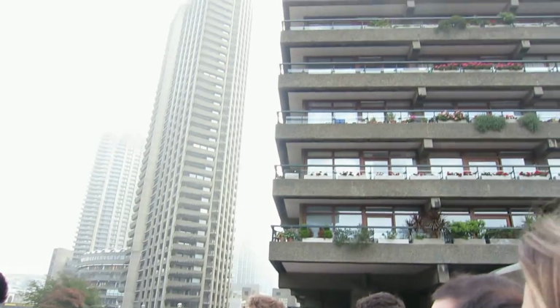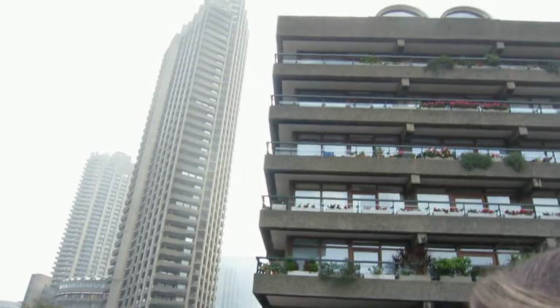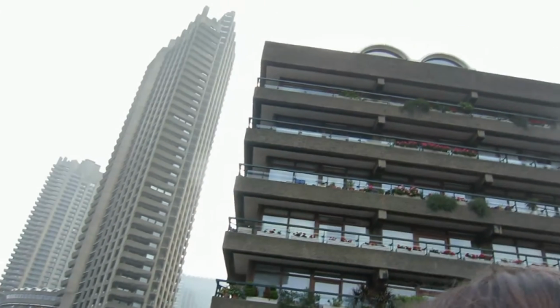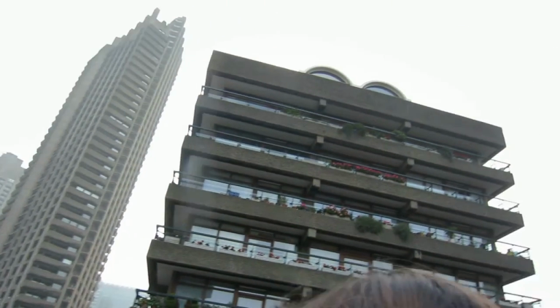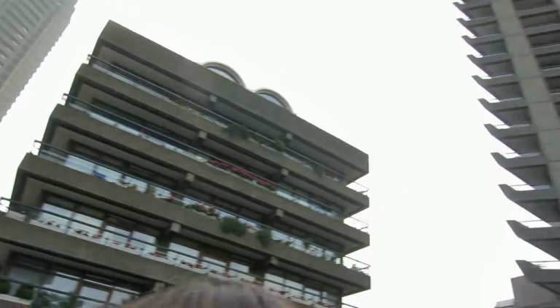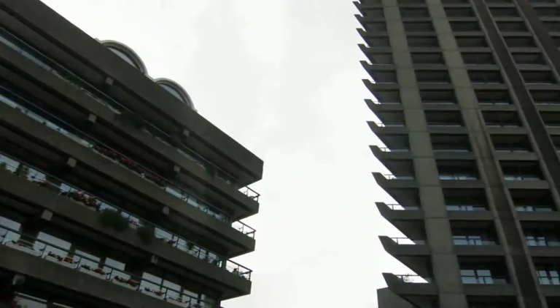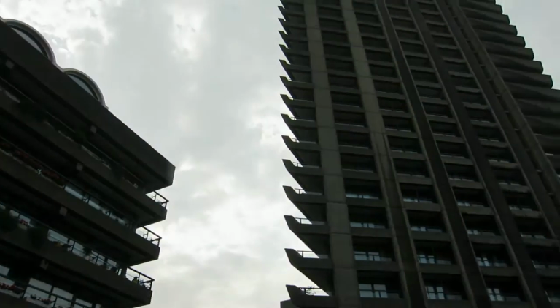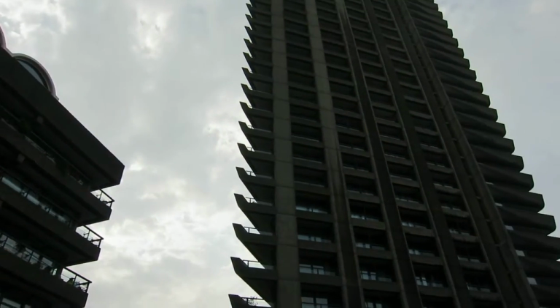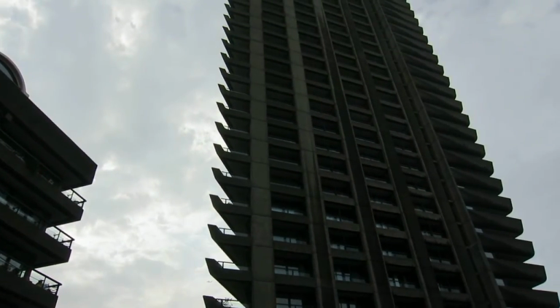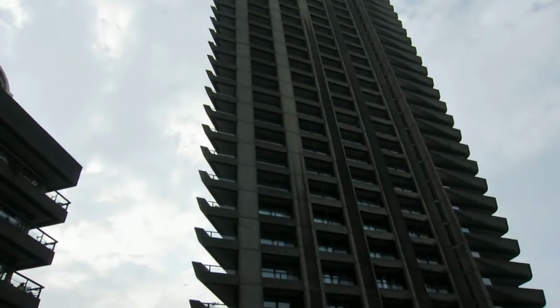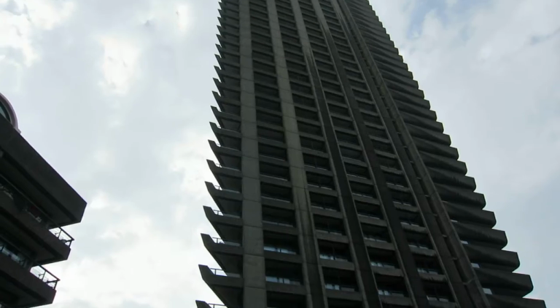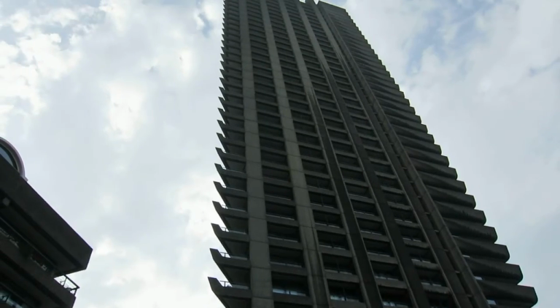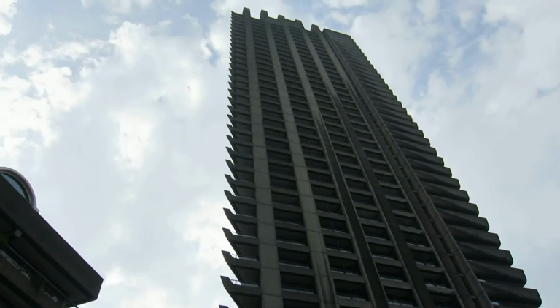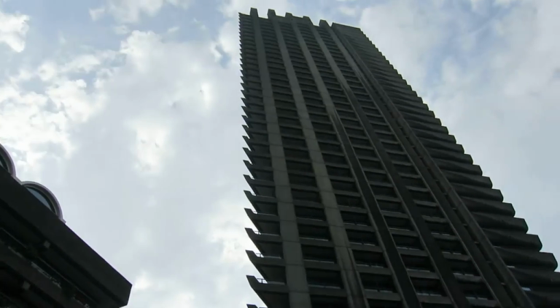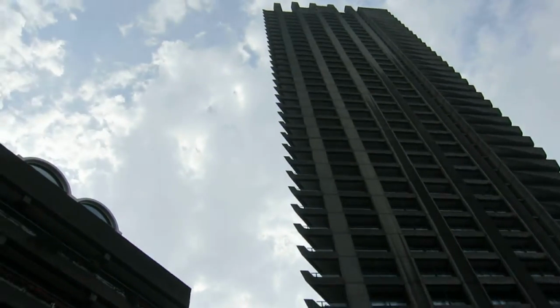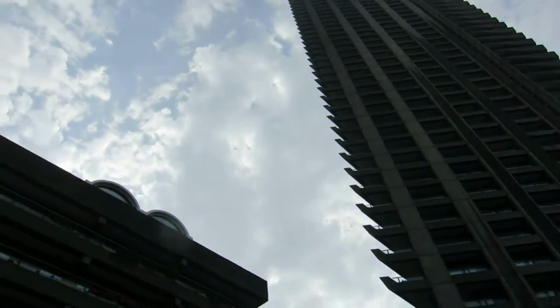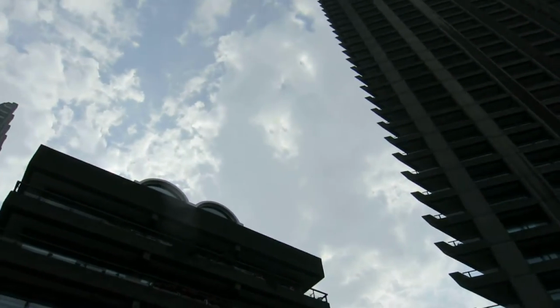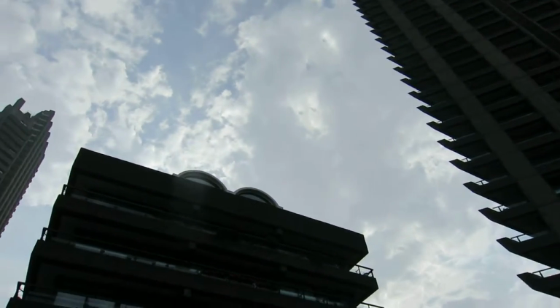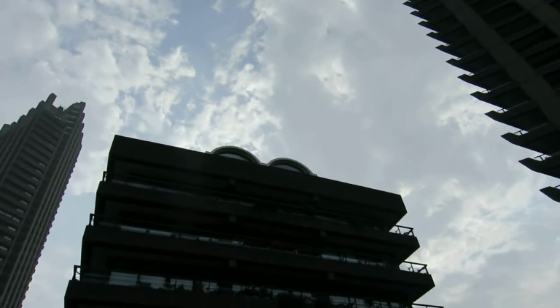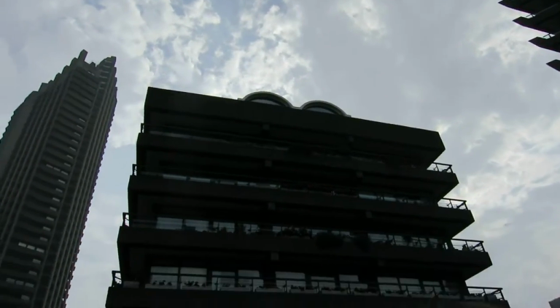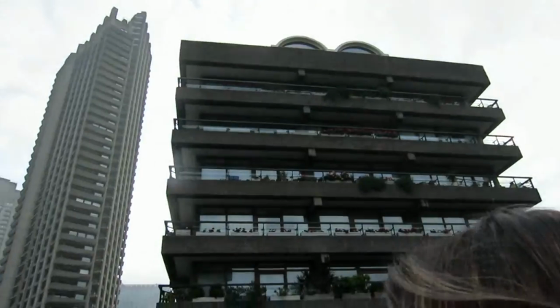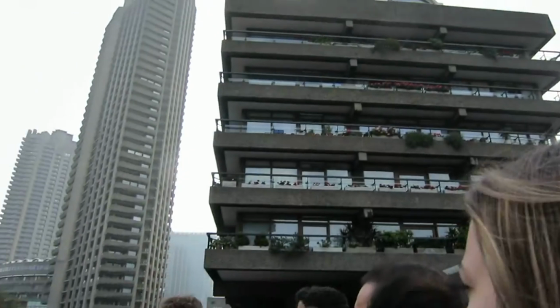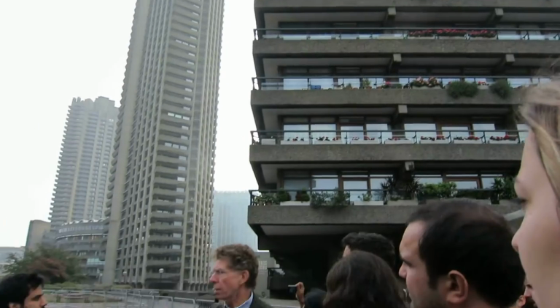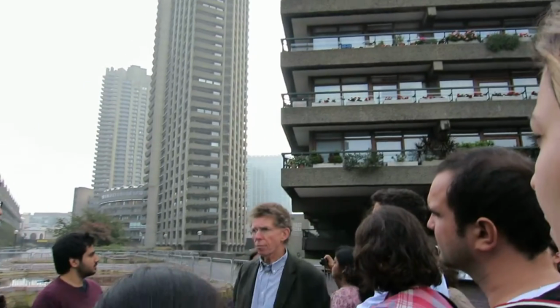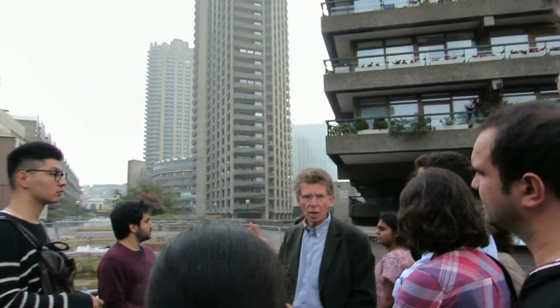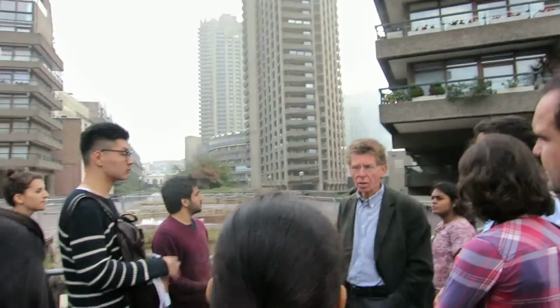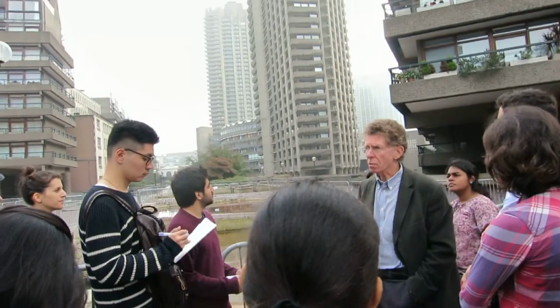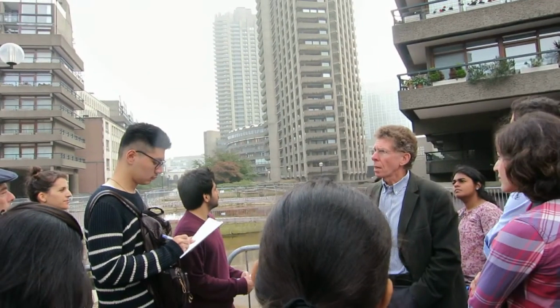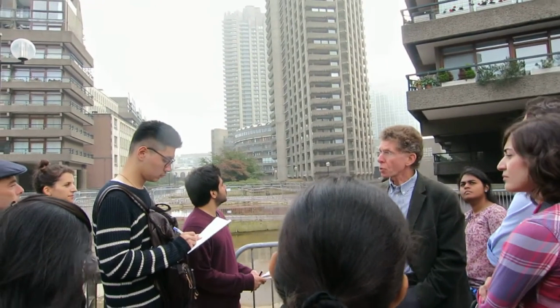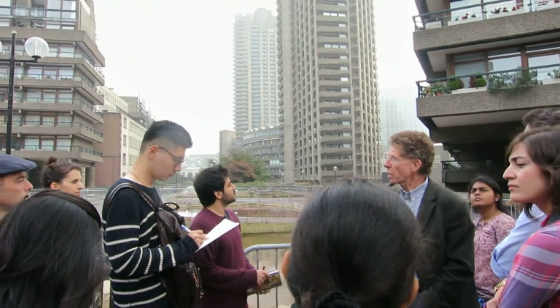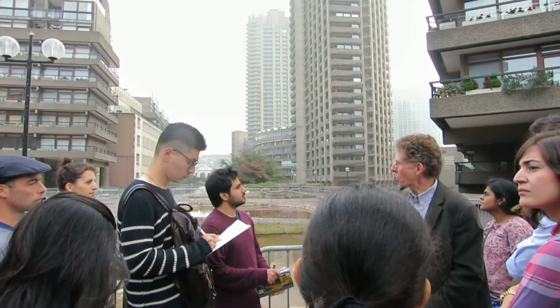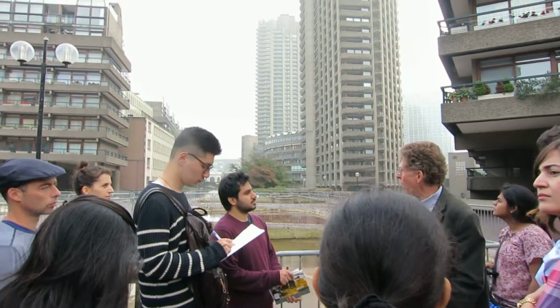That's the use of exposed components of construction. This was very fashionable in the 1950s and 1960s. It's one of the largest examples.